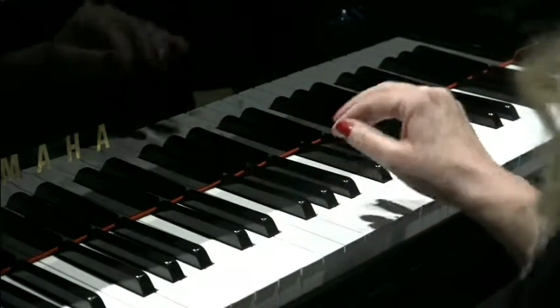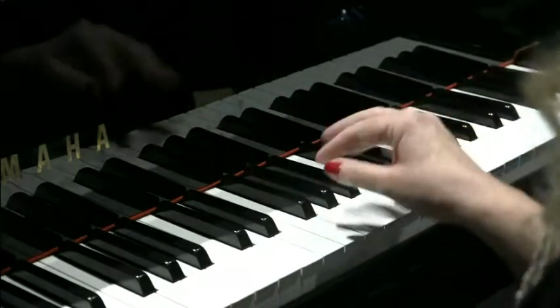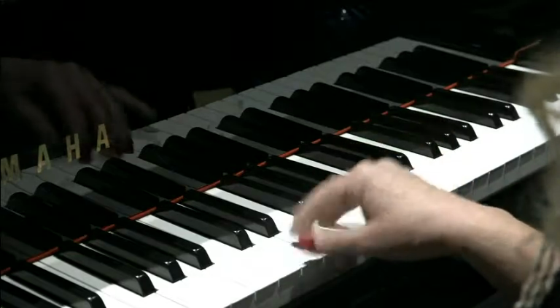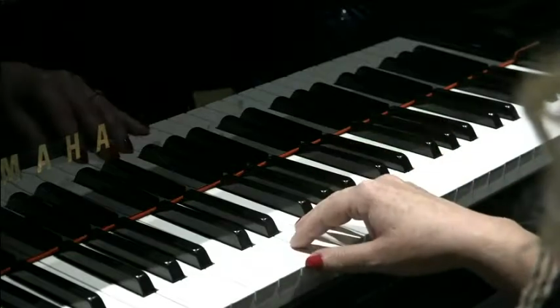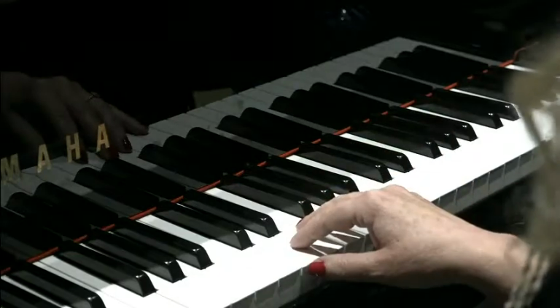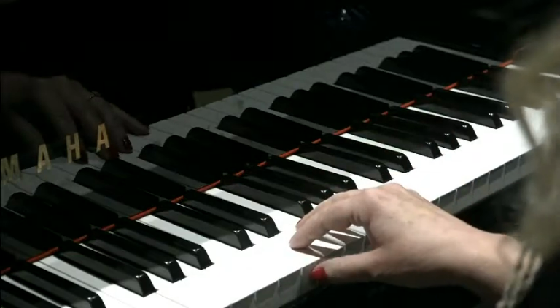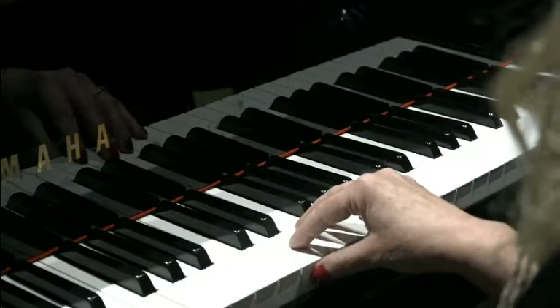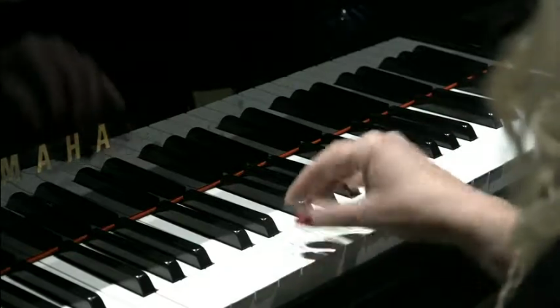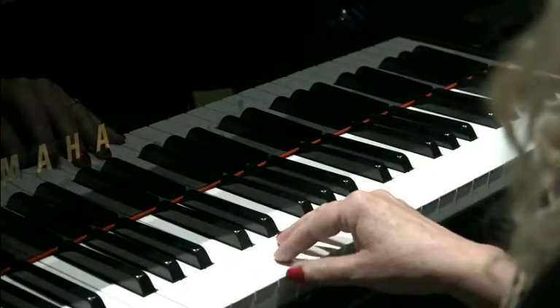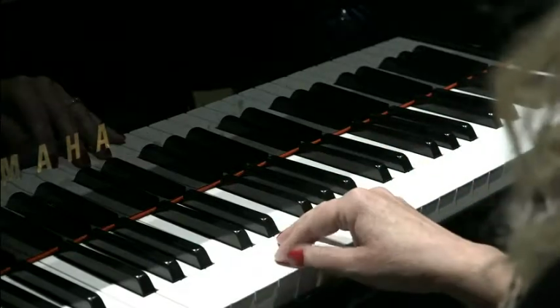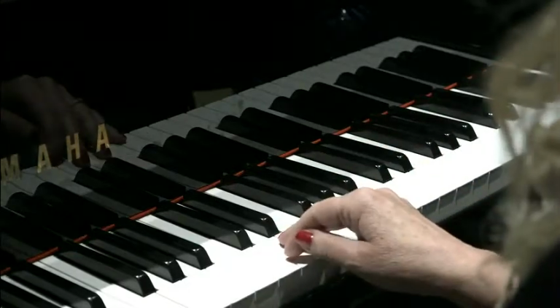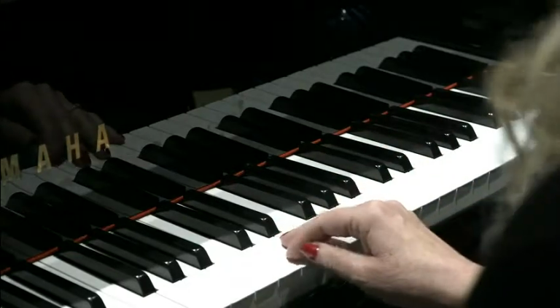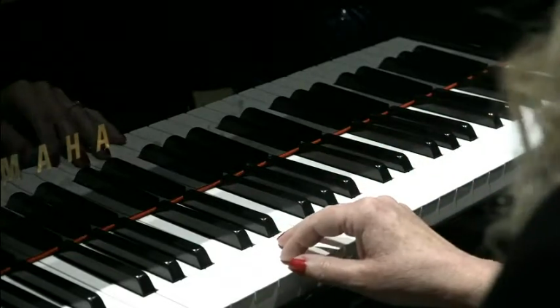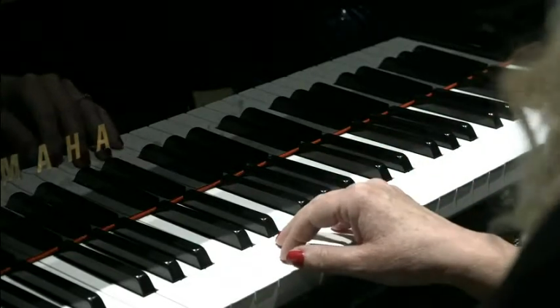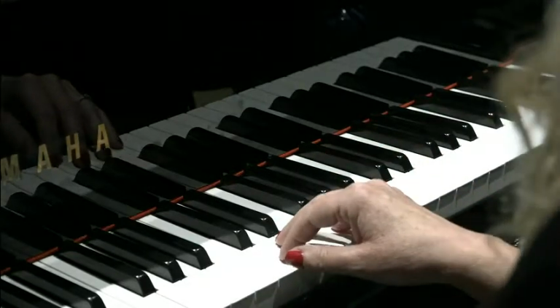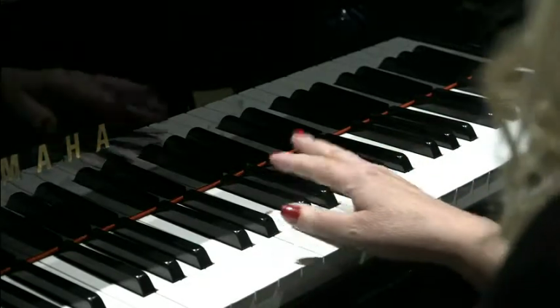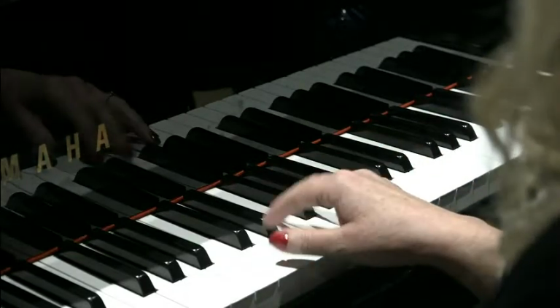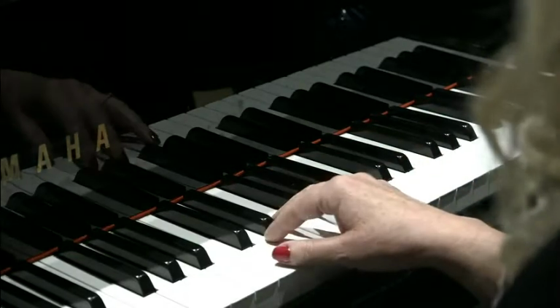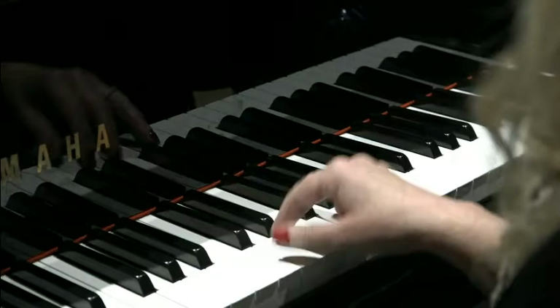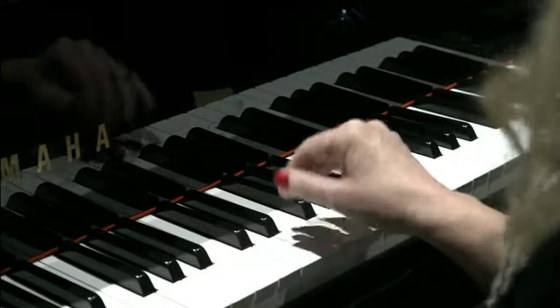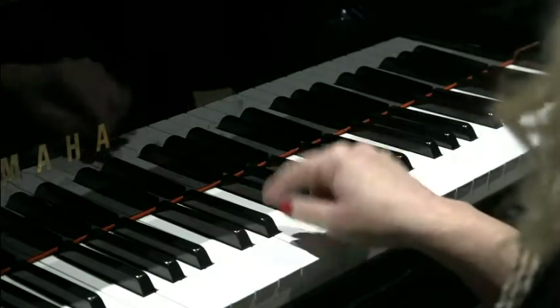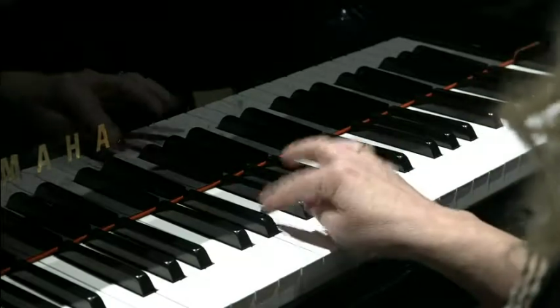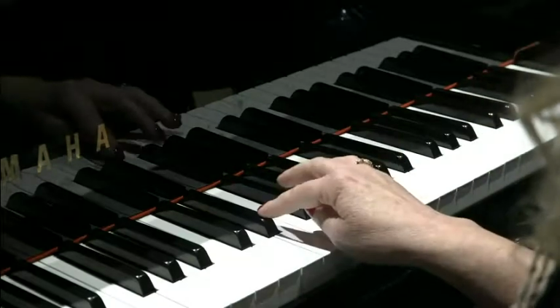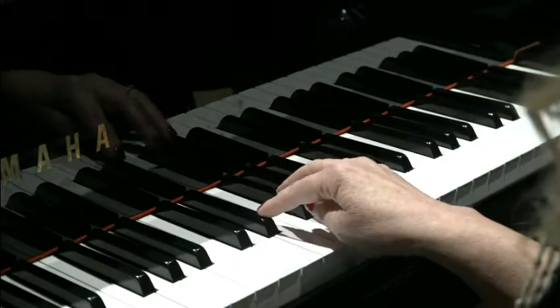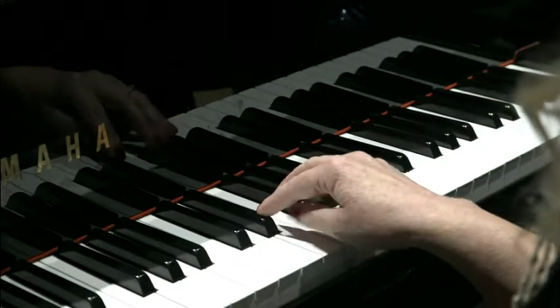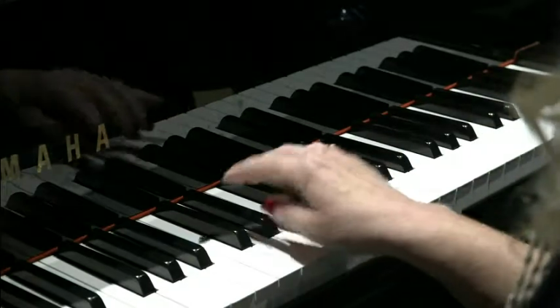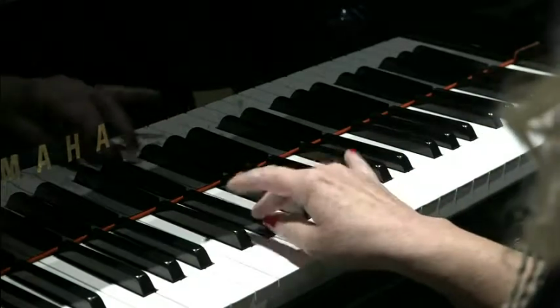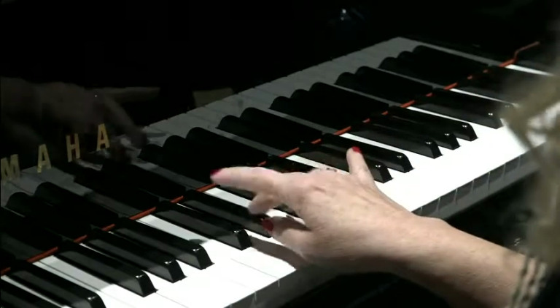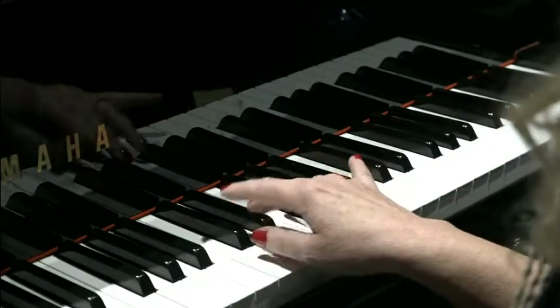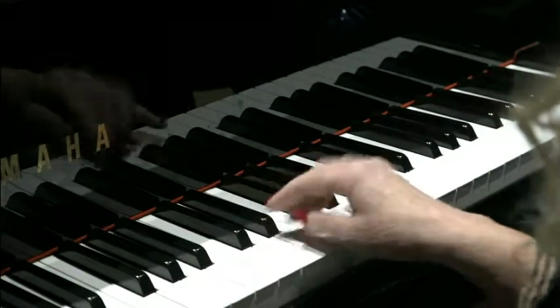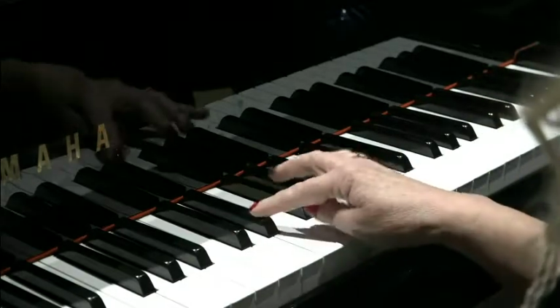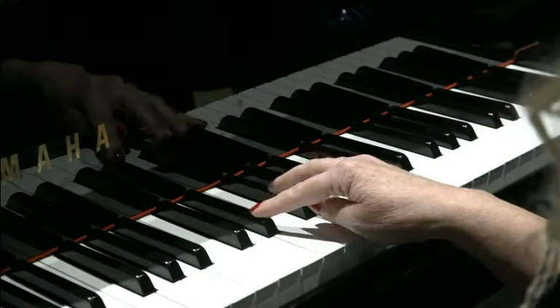Lots of black notes as you would have seen, so let's break it into little bits to make it a little more manageable. We start with an Eb, which is the second of the two black notes.